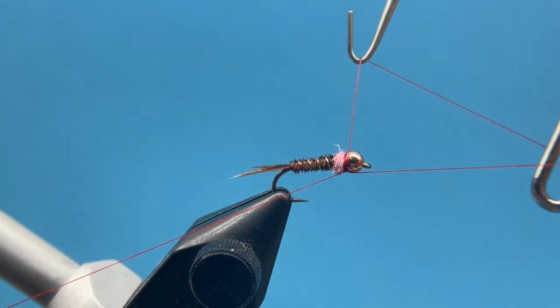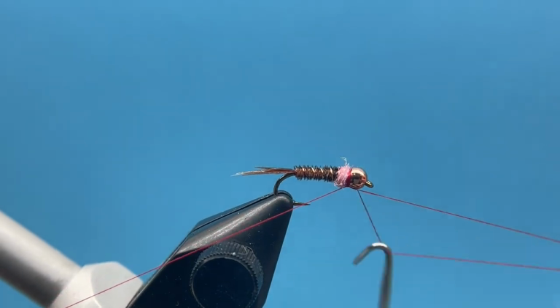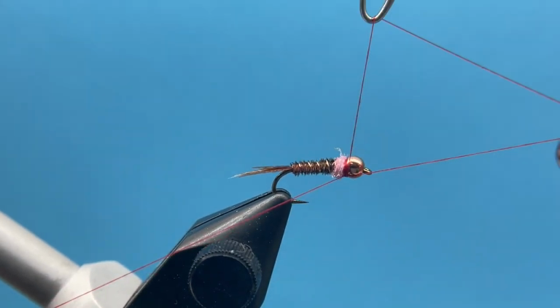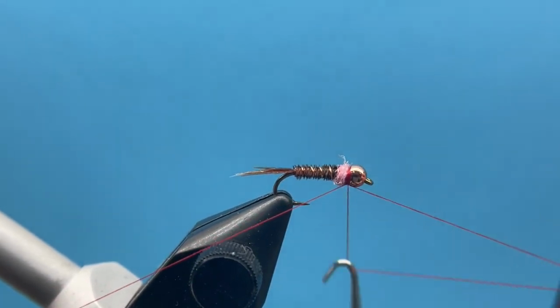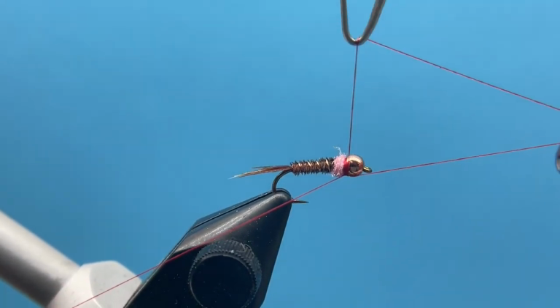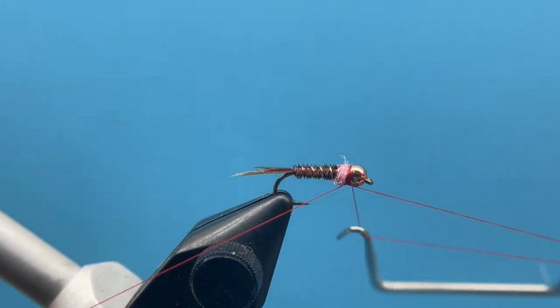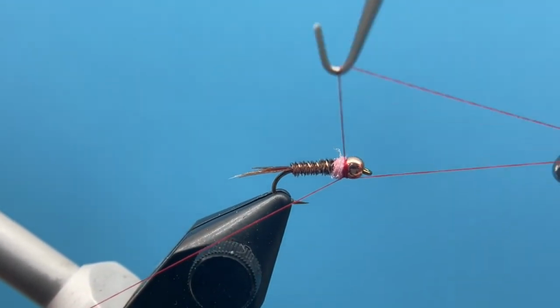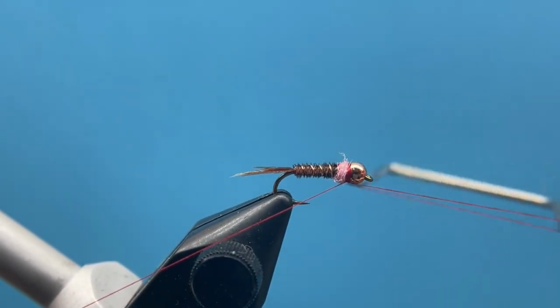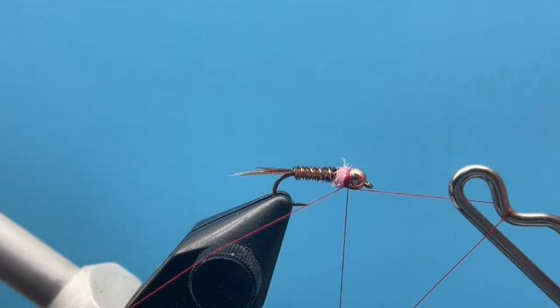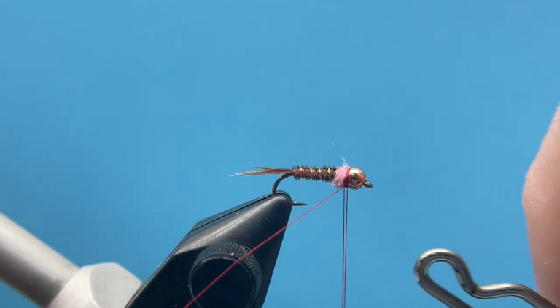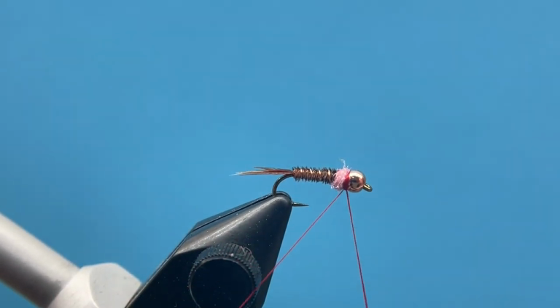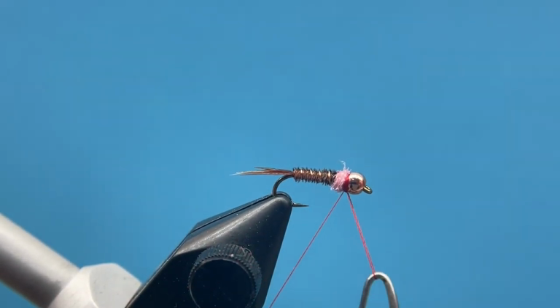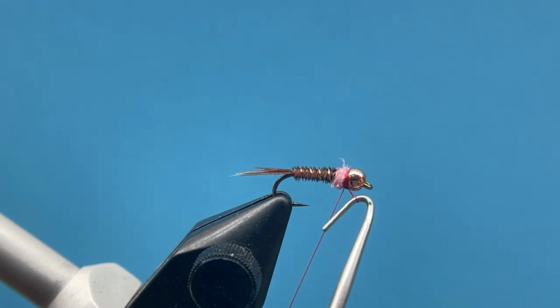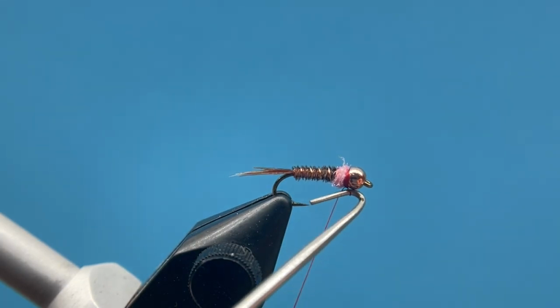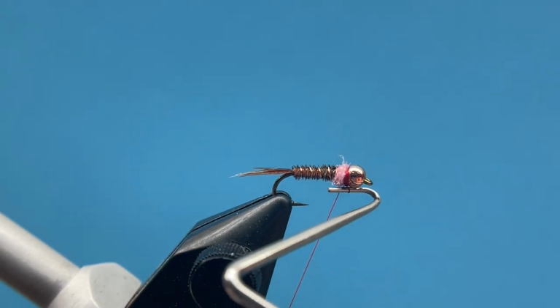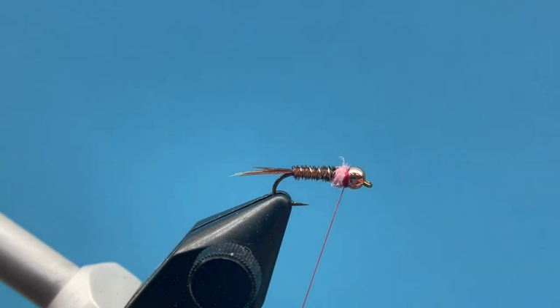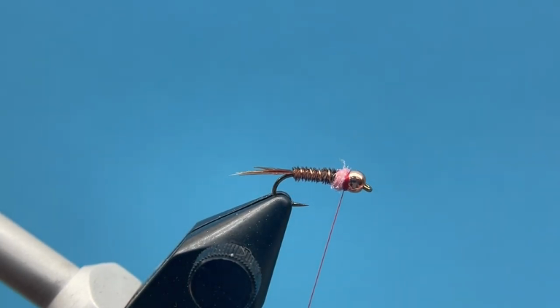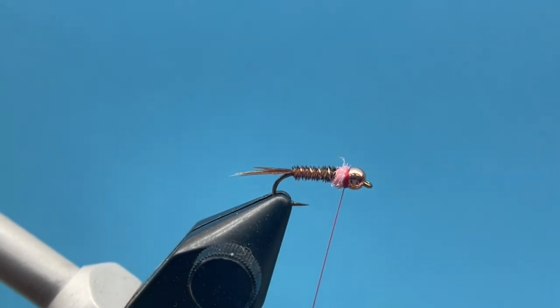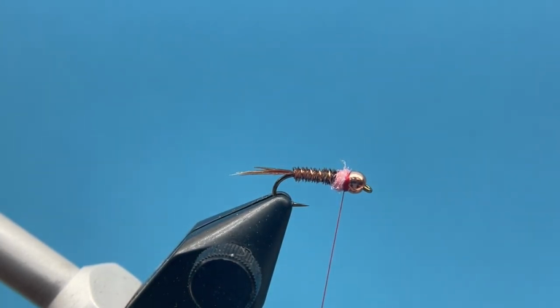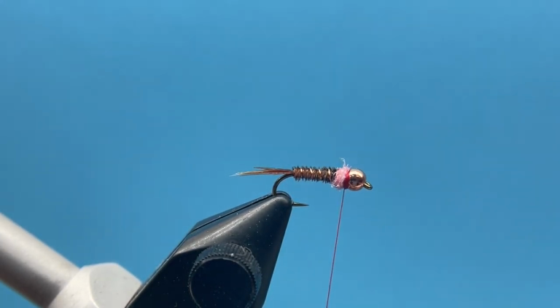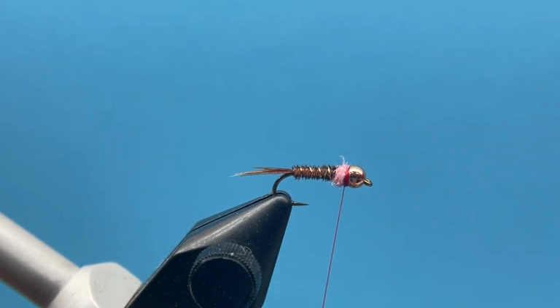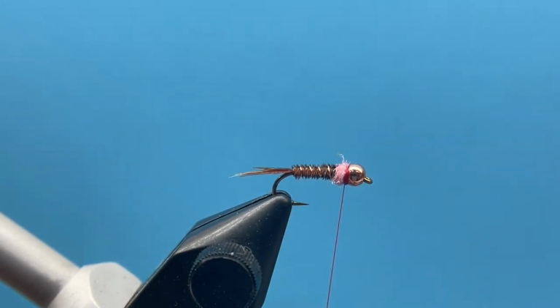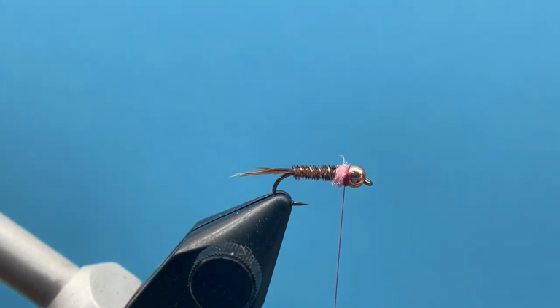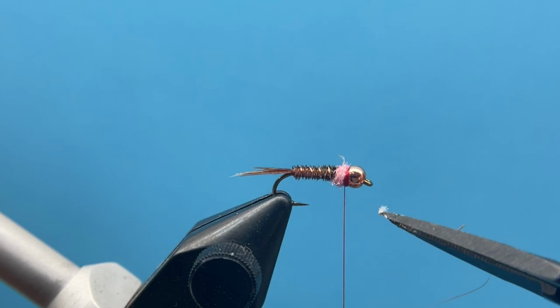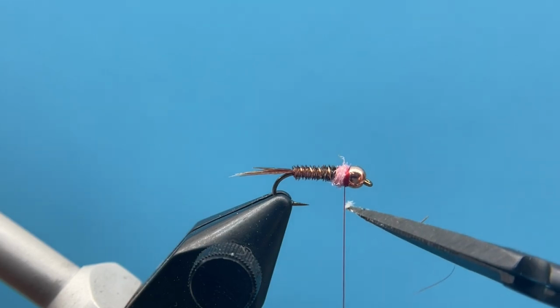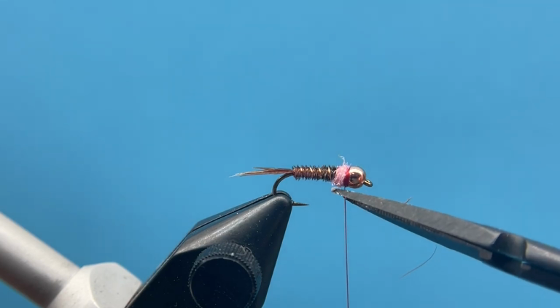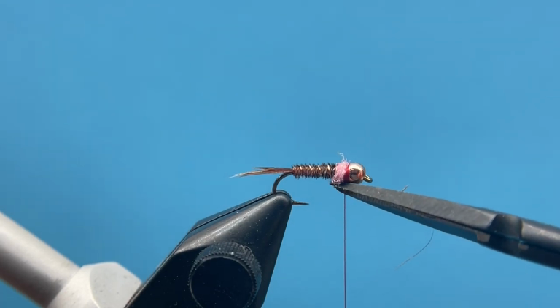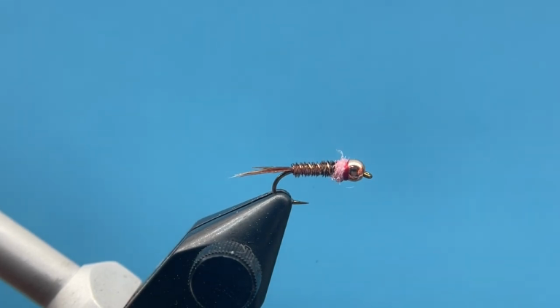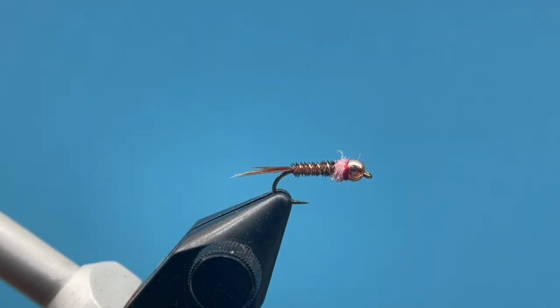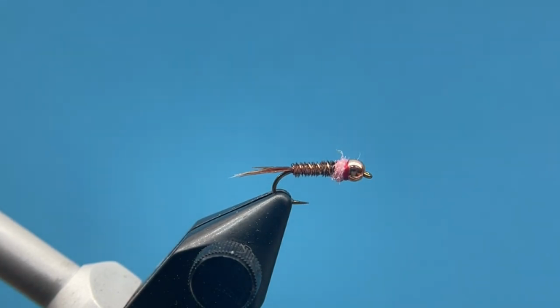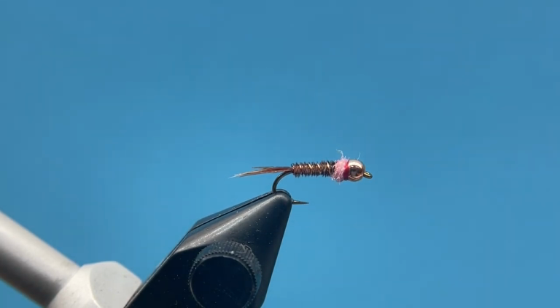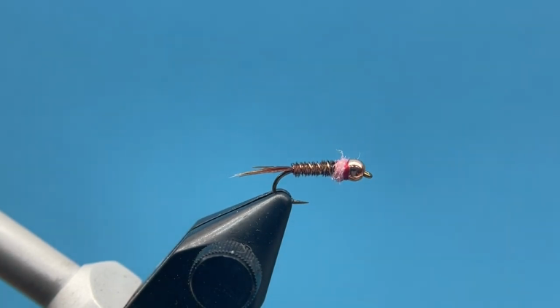And there you have it — there is the Frenchie. Just a great little overall pheasant tail pattern that works all year round. You can again adapt it to a bunch of colors. Tie a bunch of these, let us know how you do with it, and get out and fish.